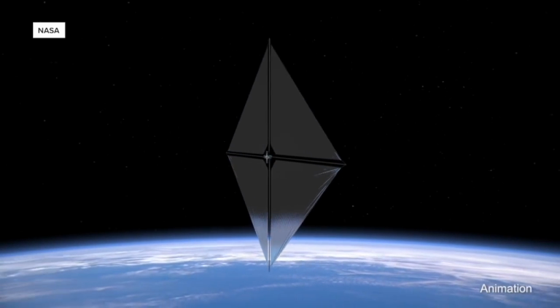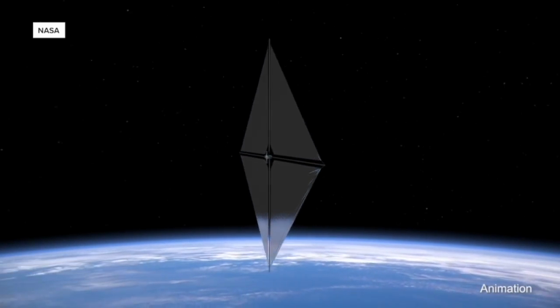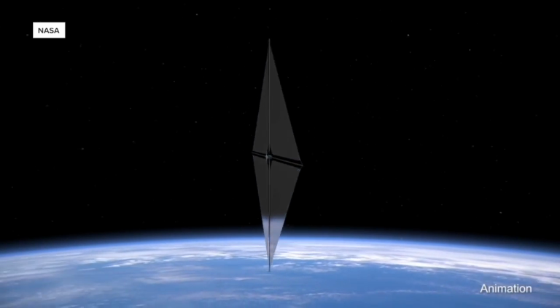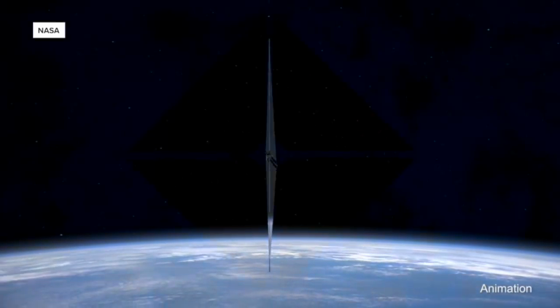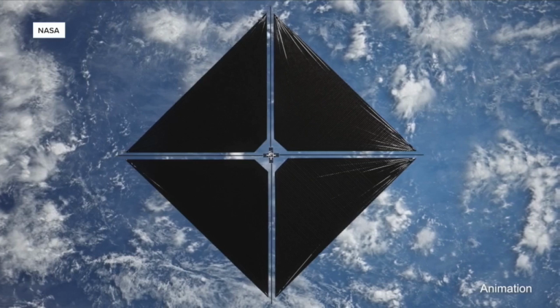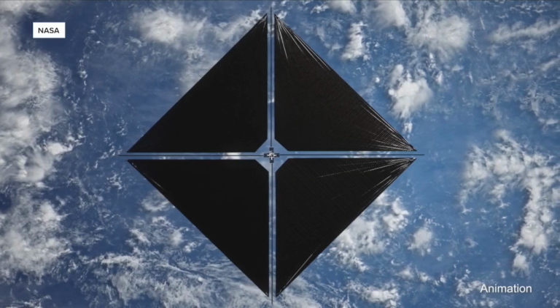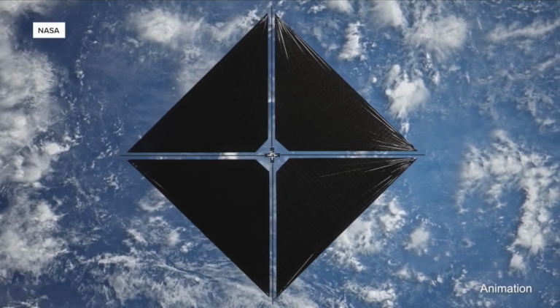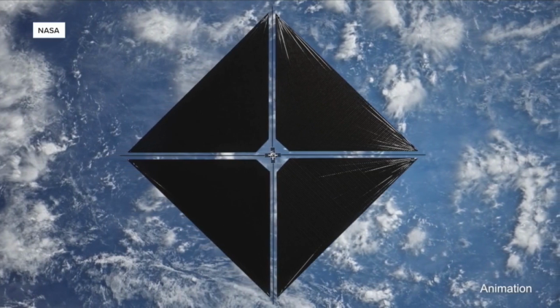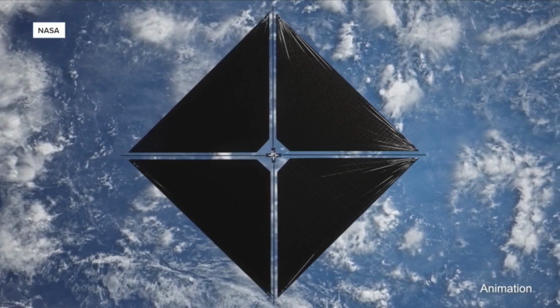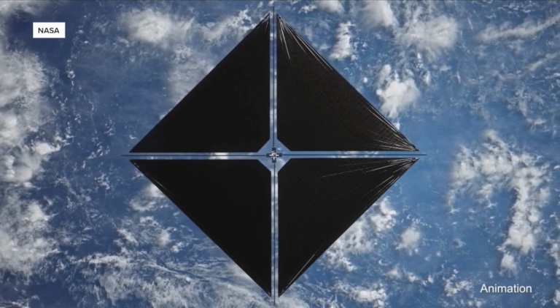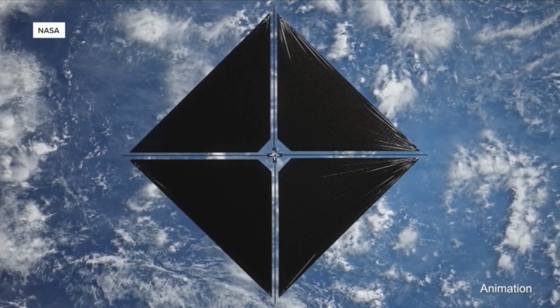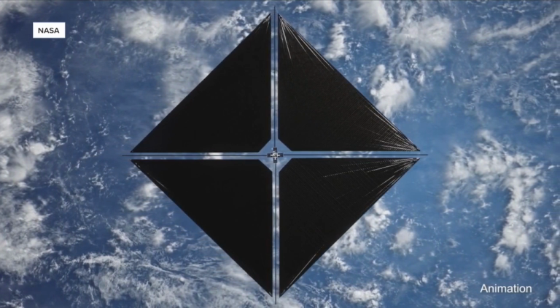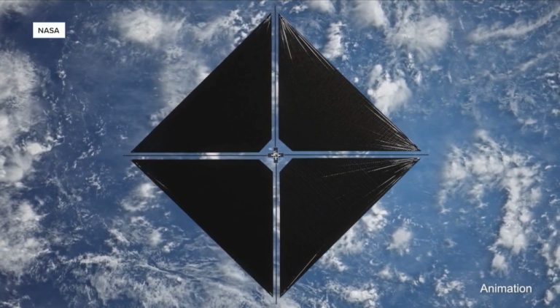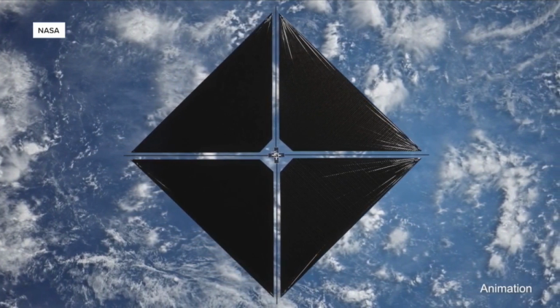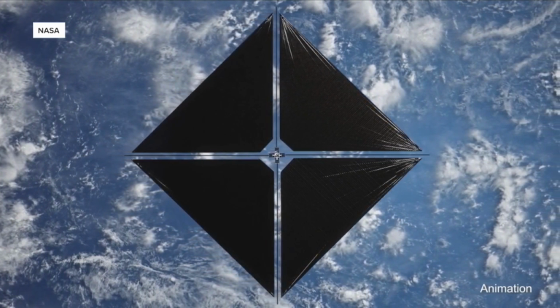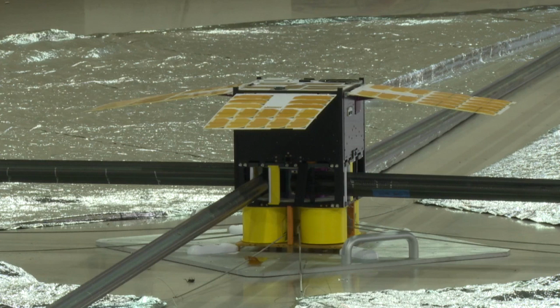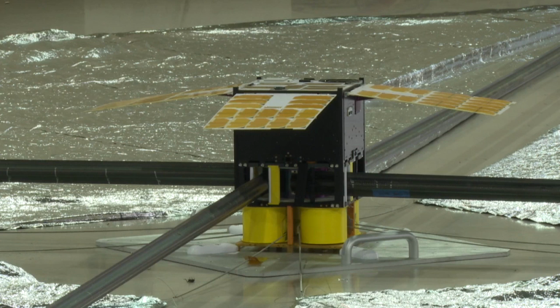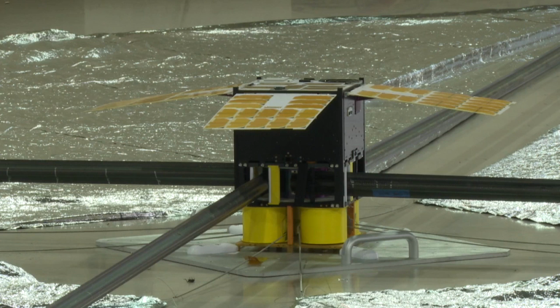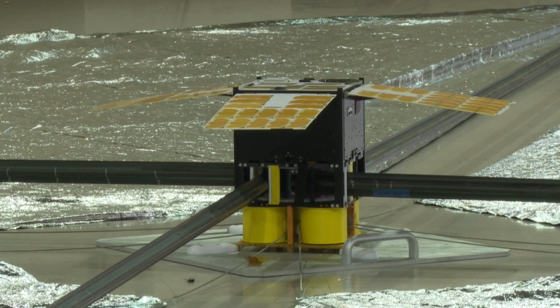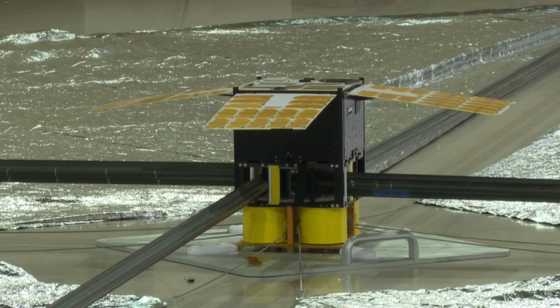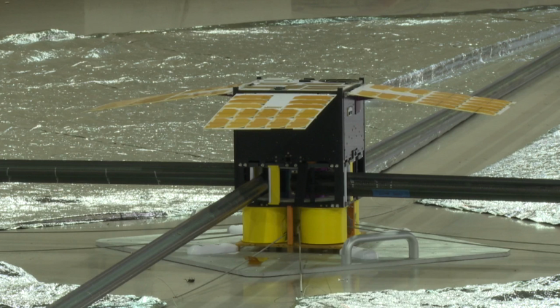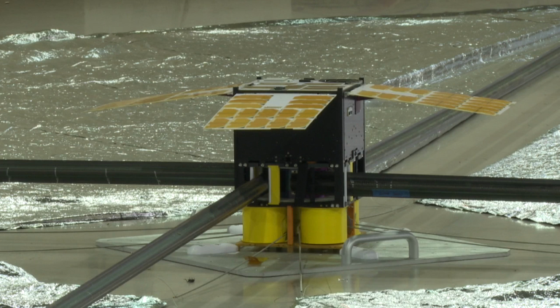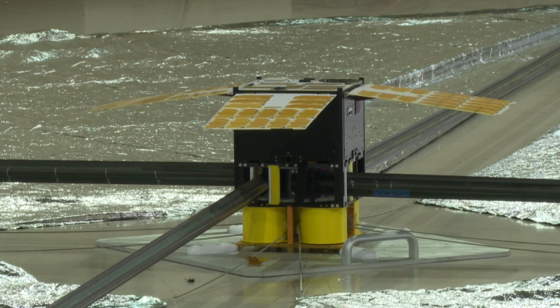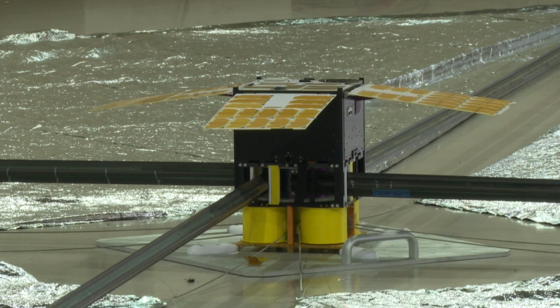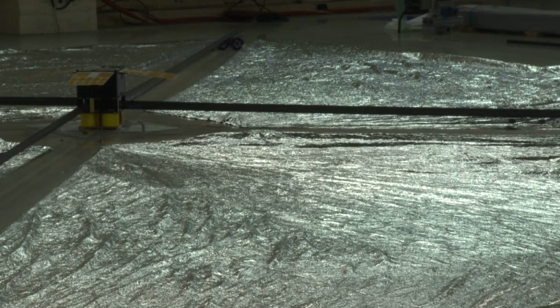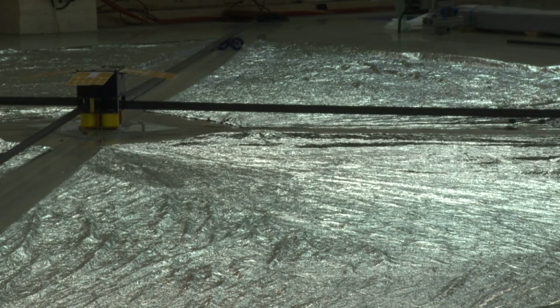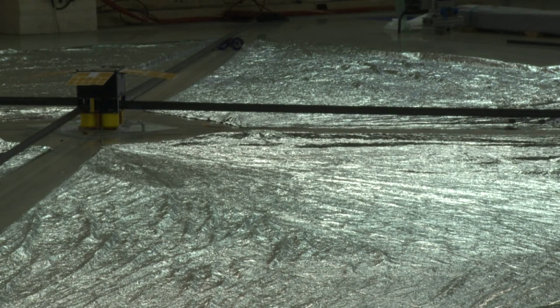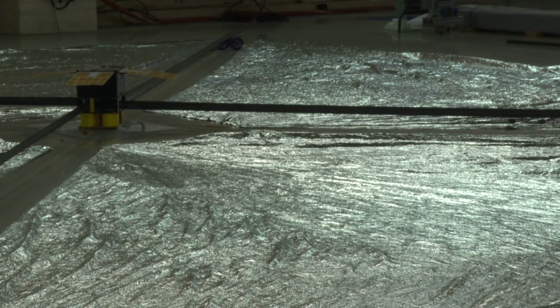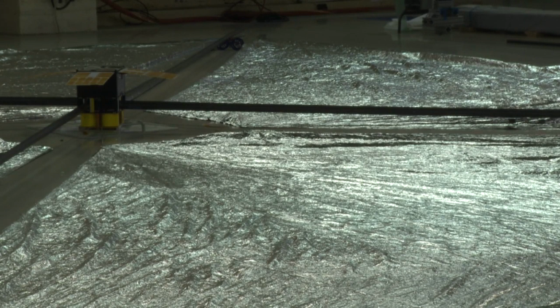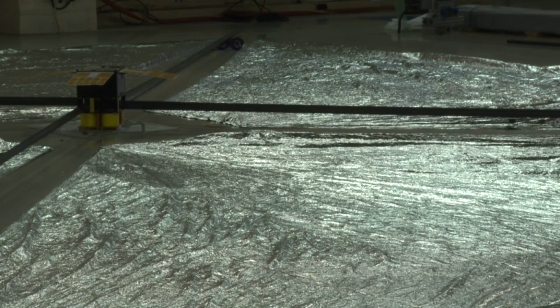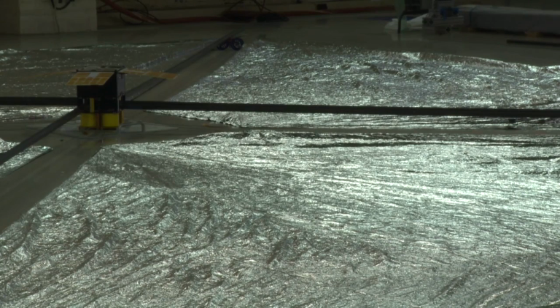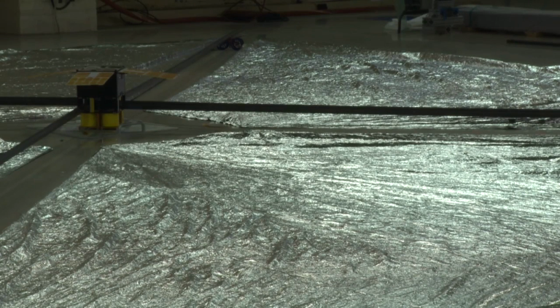The real solar sail is about 860 square feet and comes at a cost of around $20 million. It all folds up into a small box about the size of a microwave that a company will launch into space from New Zealand soon.